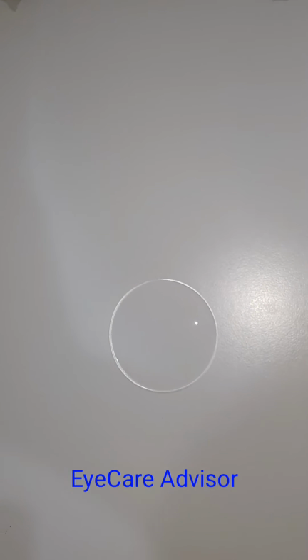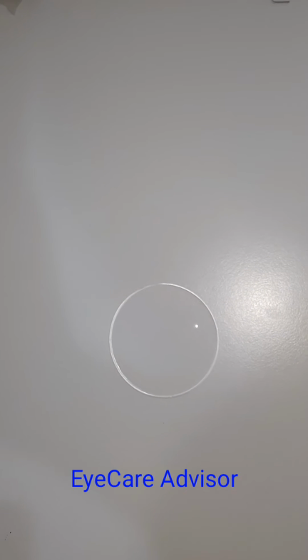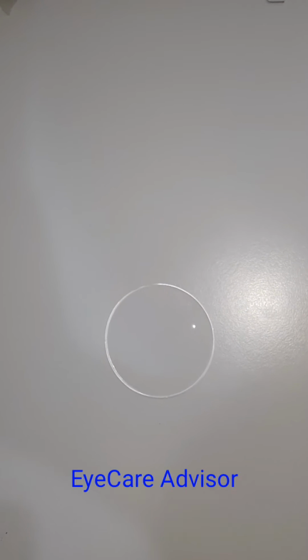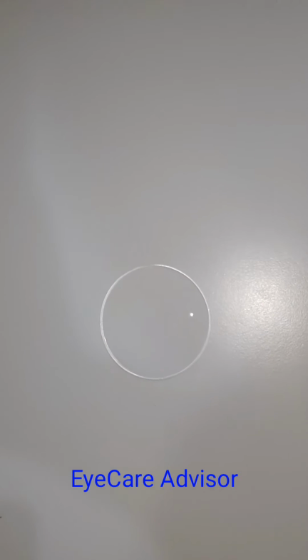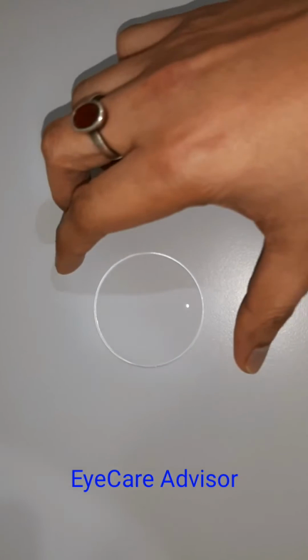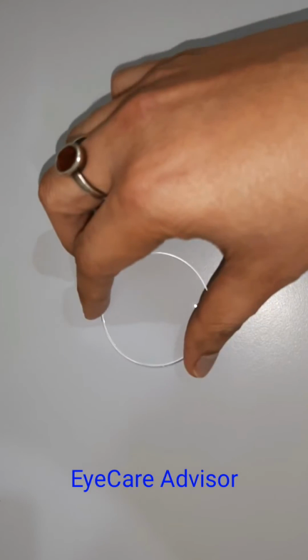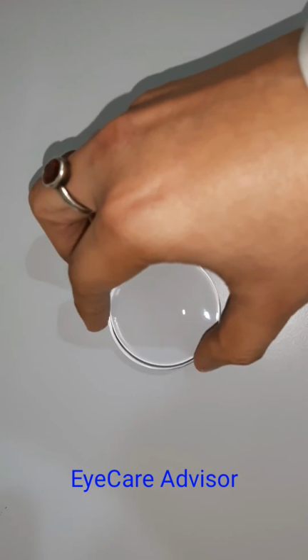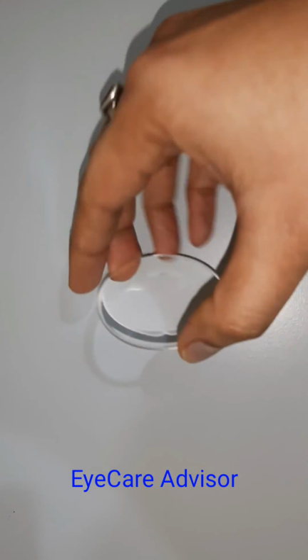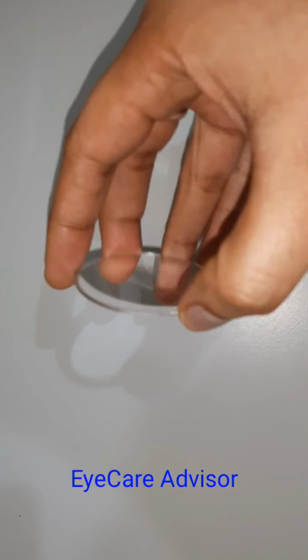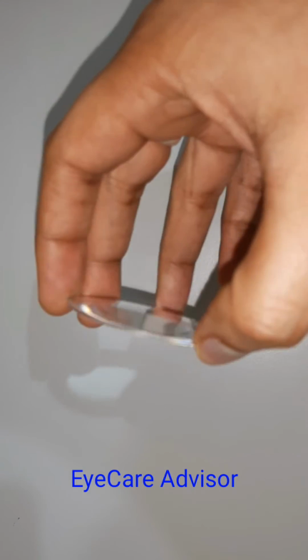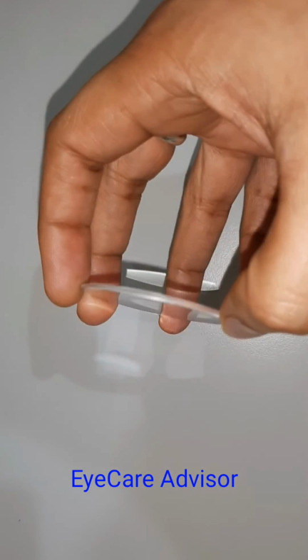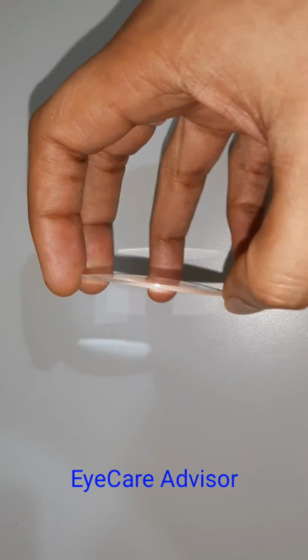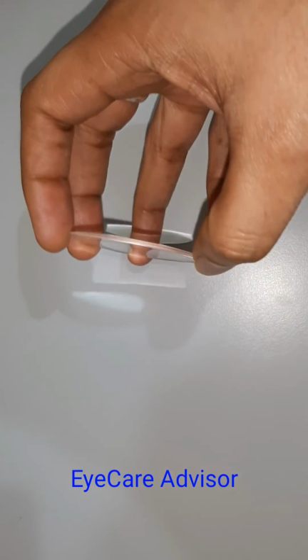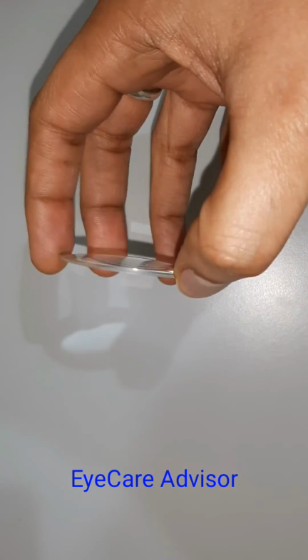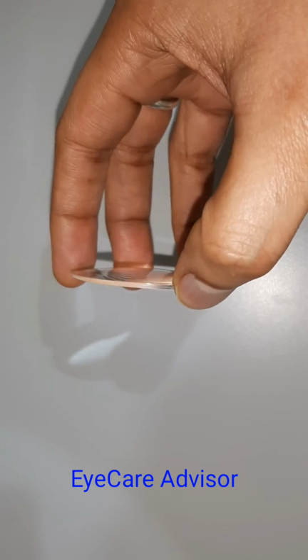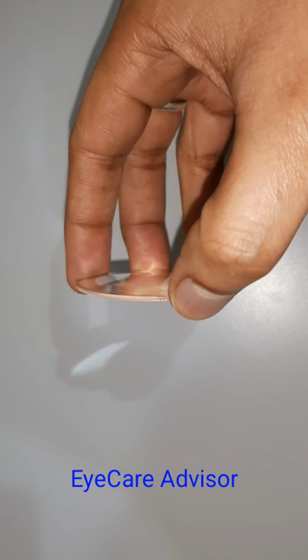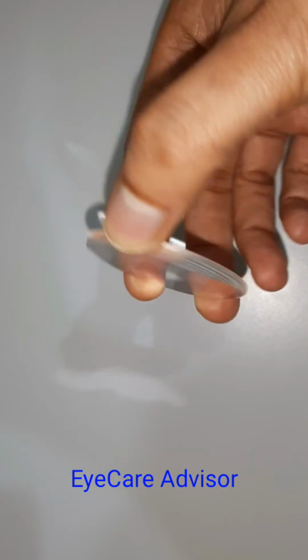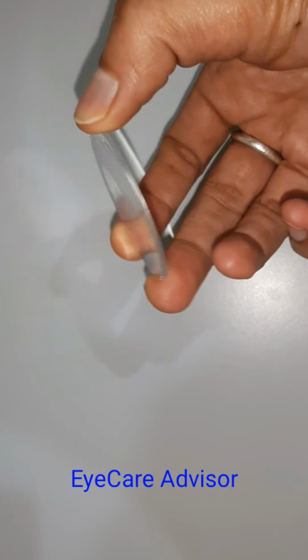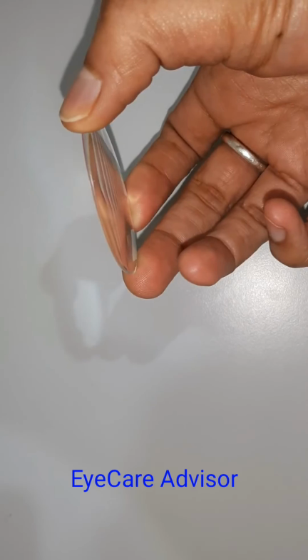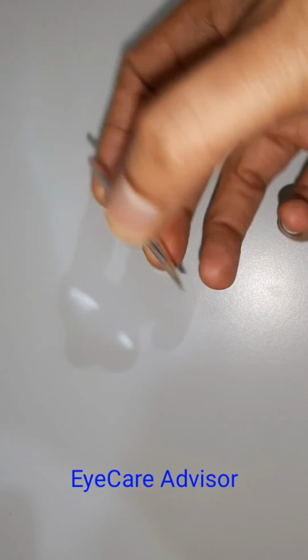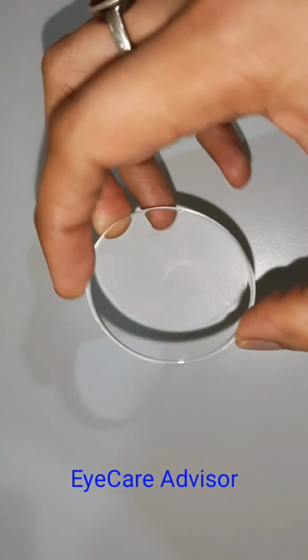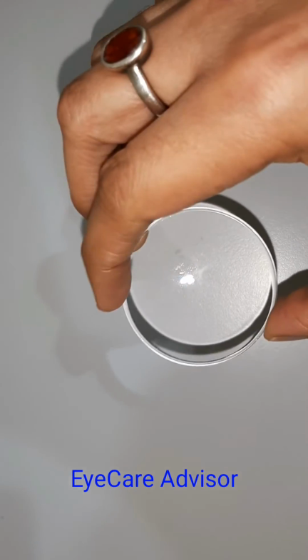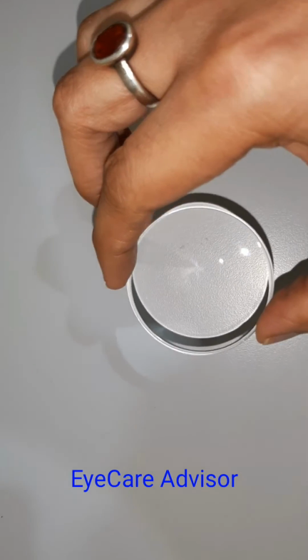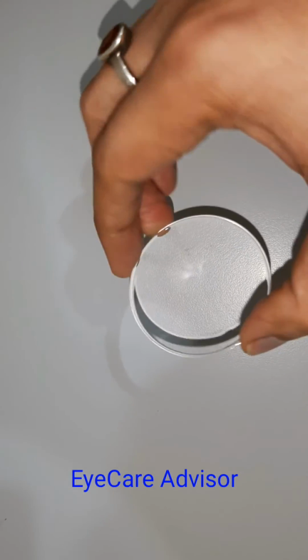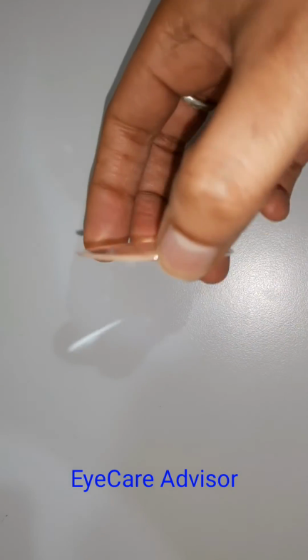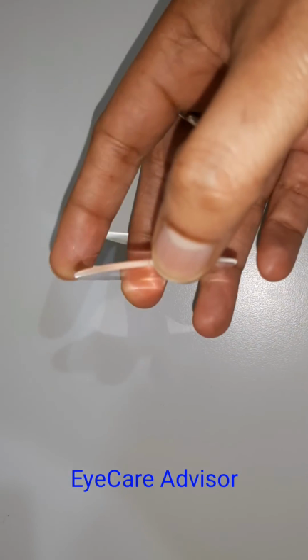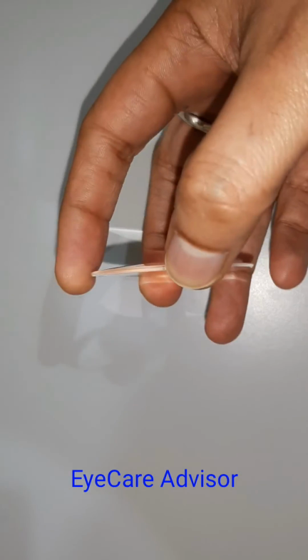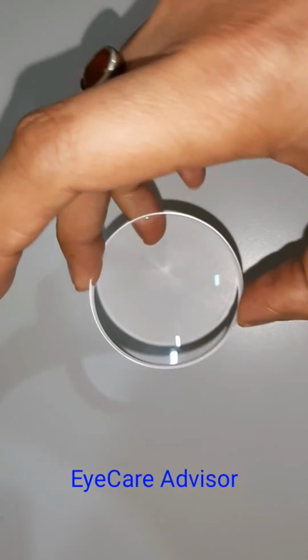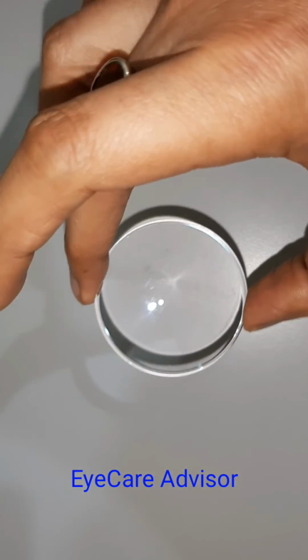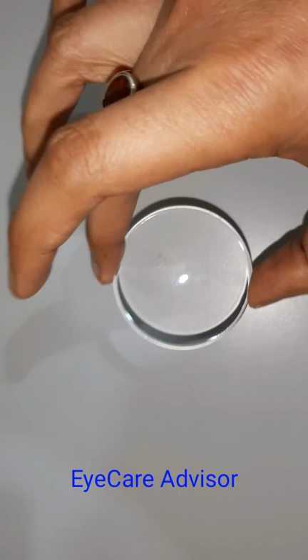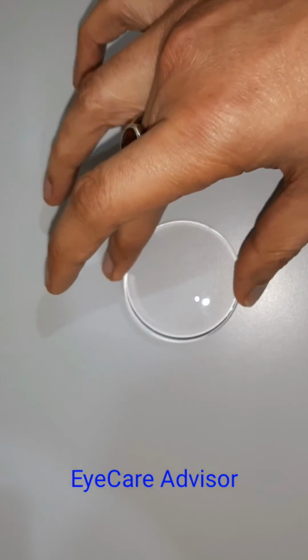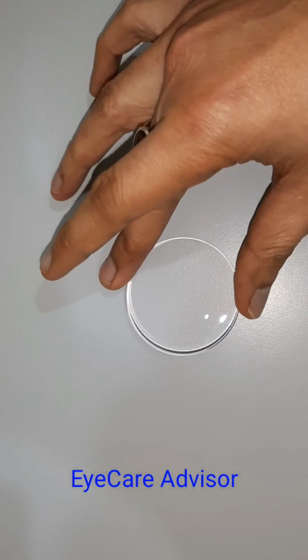The prescription of these glasses is plus 2.50 with minus 2 cylindrical. You can see the thickness is very small — very thin — and the lens size is also very small.